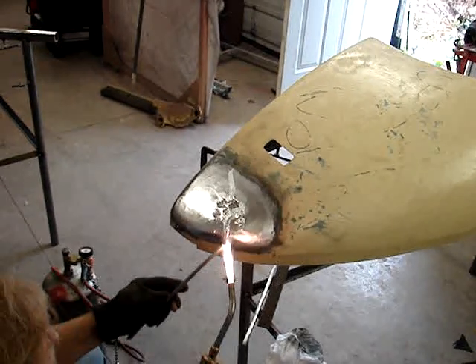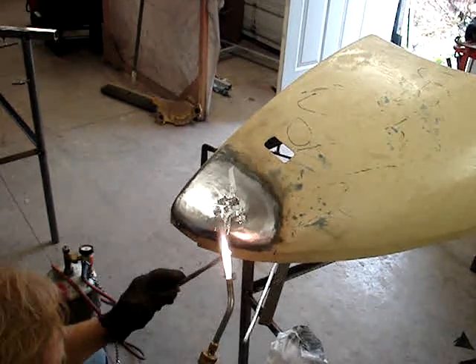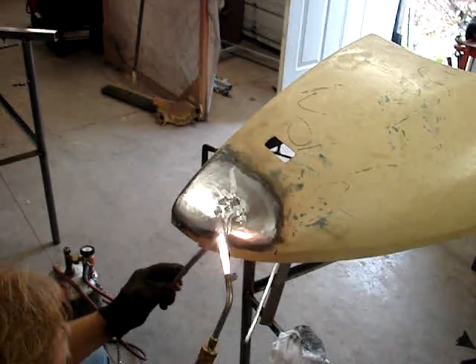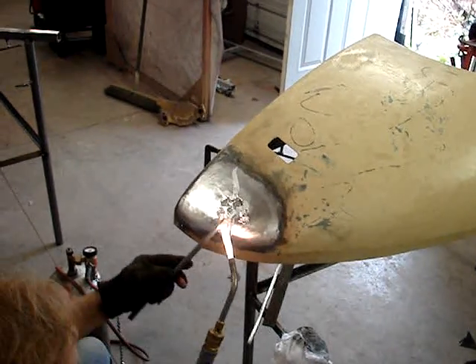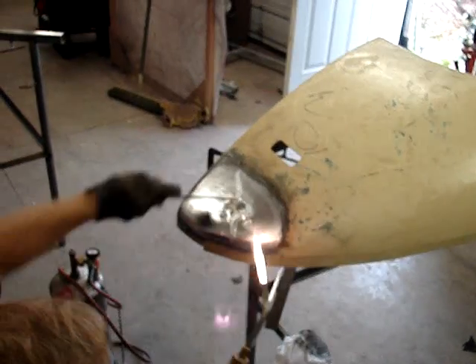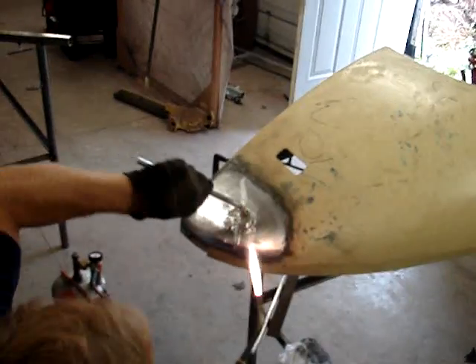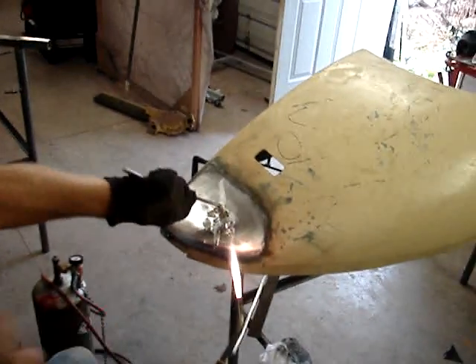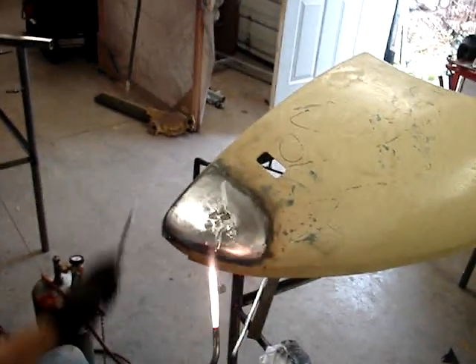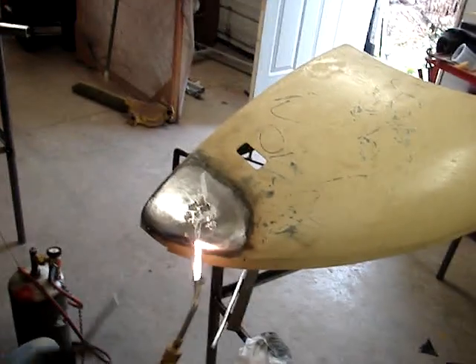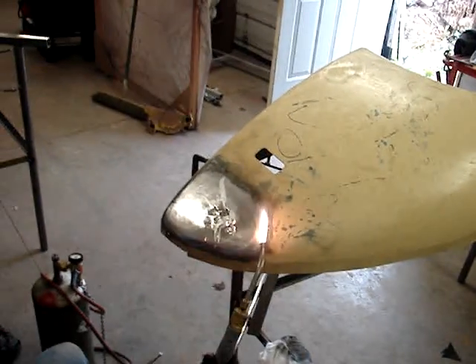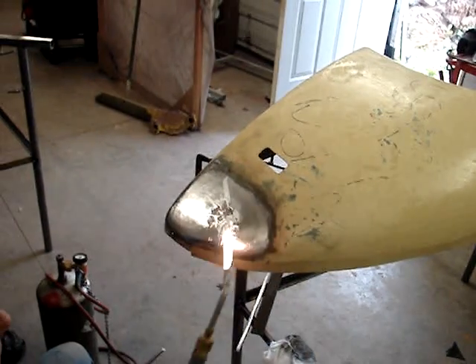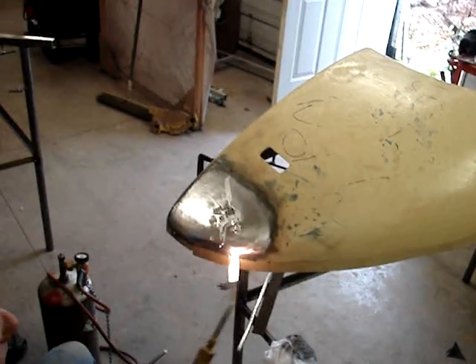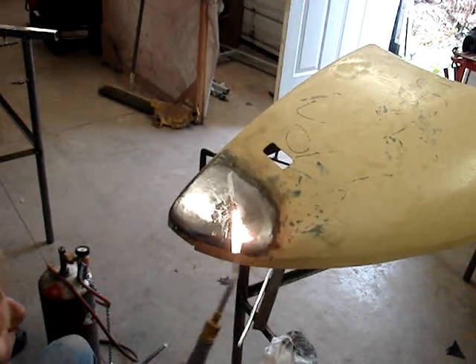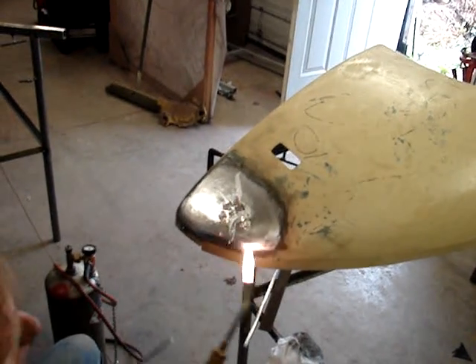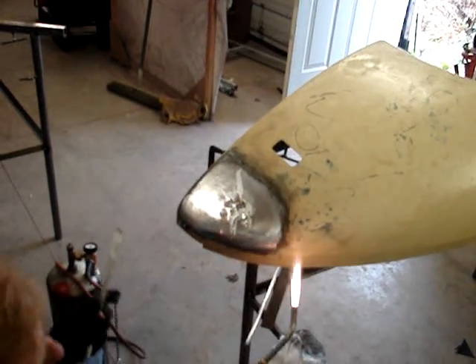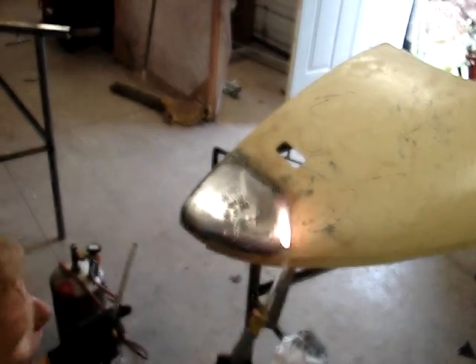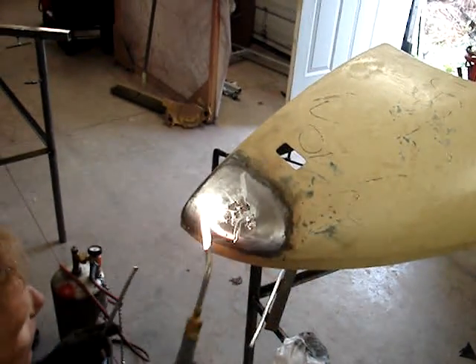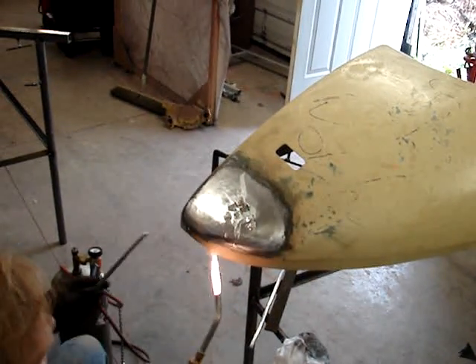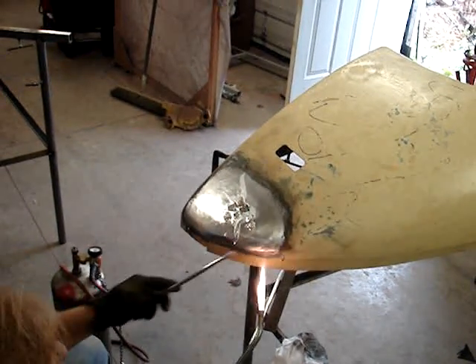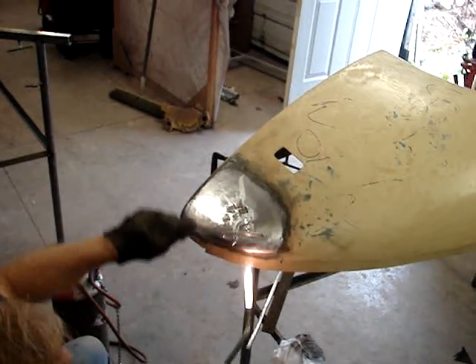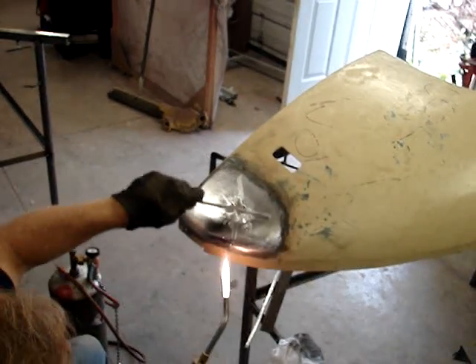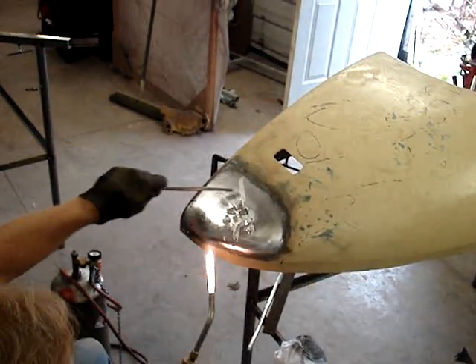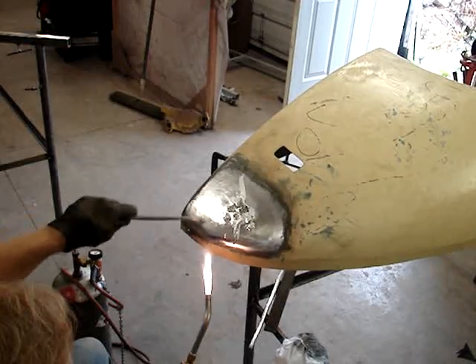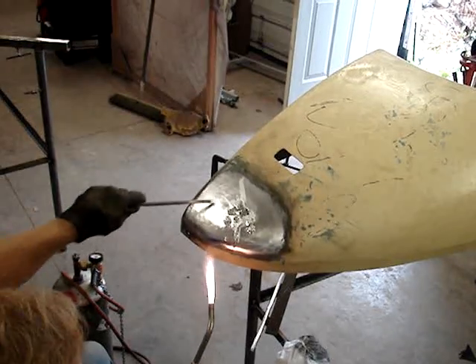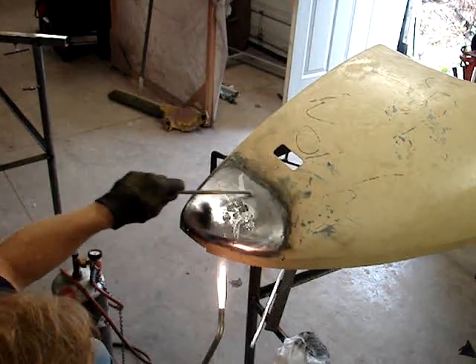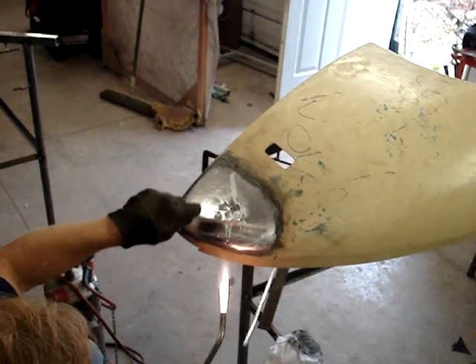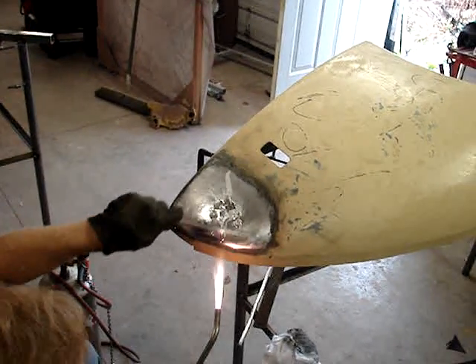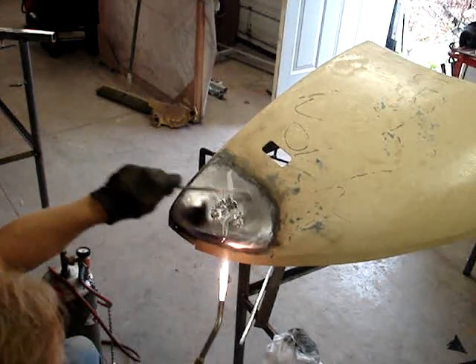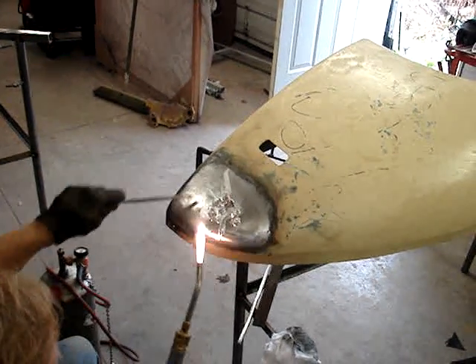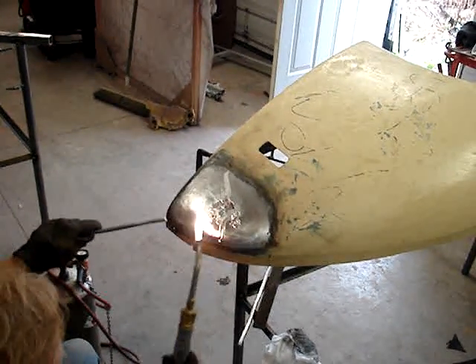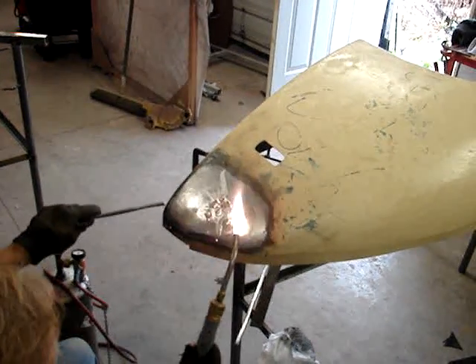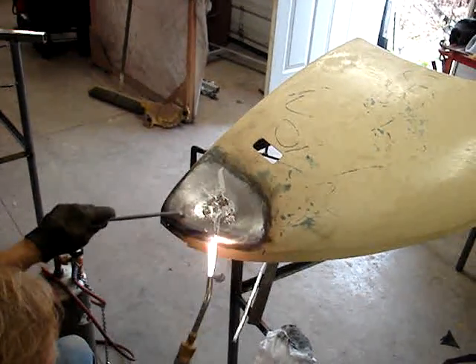What you're going to do now is just kind of estimate how much solder you're going to need — you can add more. But see this ring I'm getting here? That's hot enough for tin.